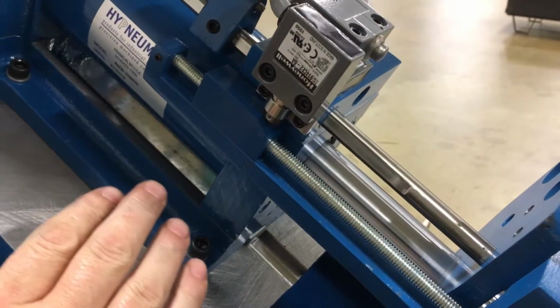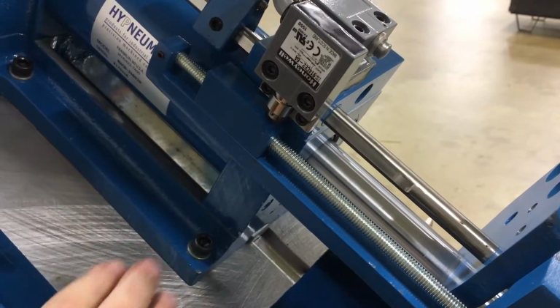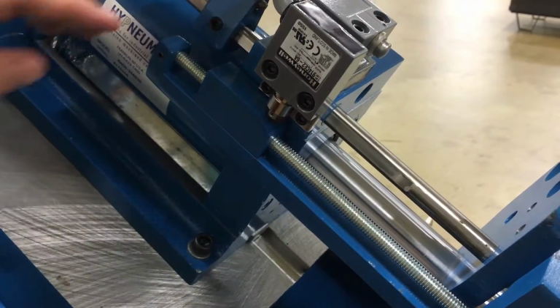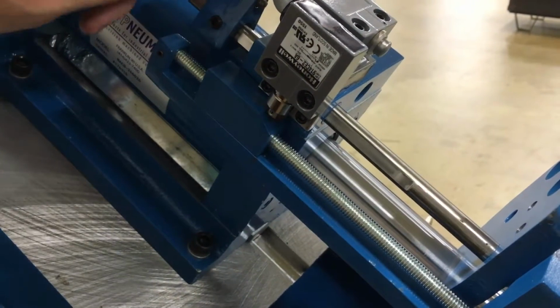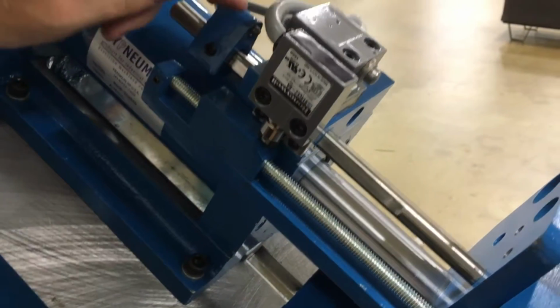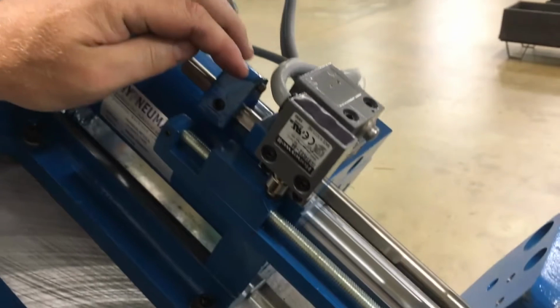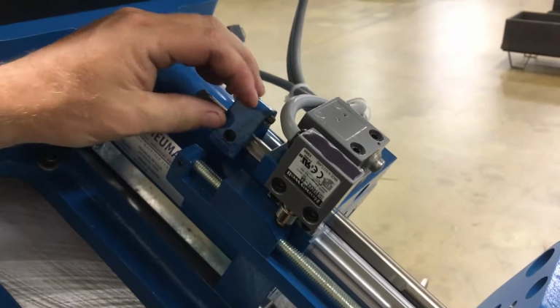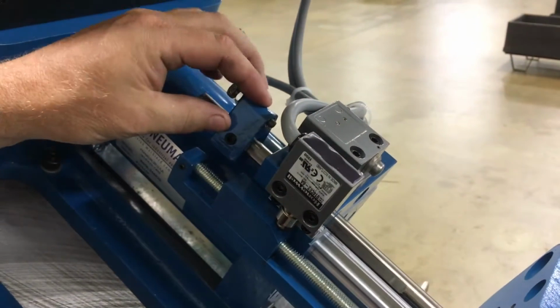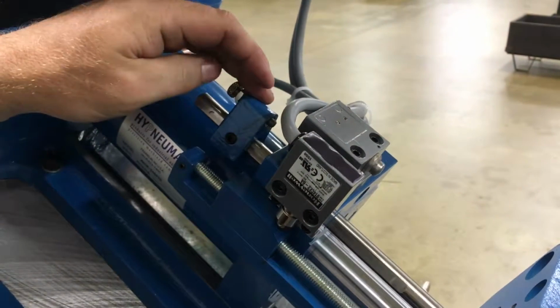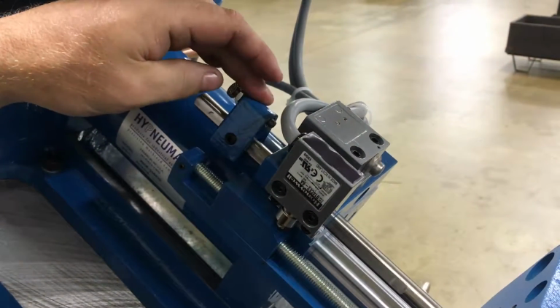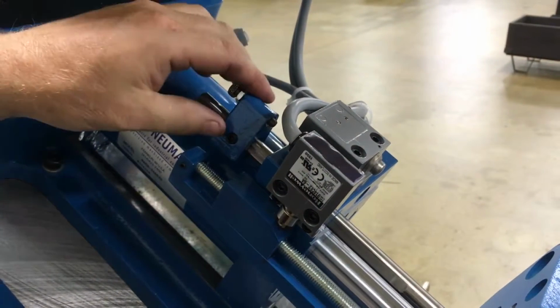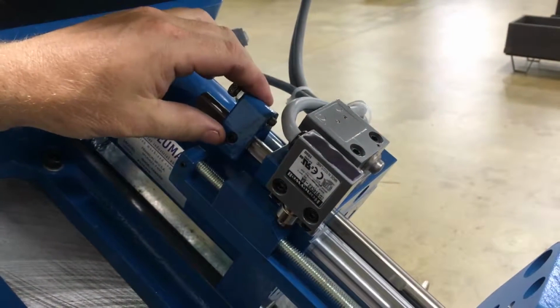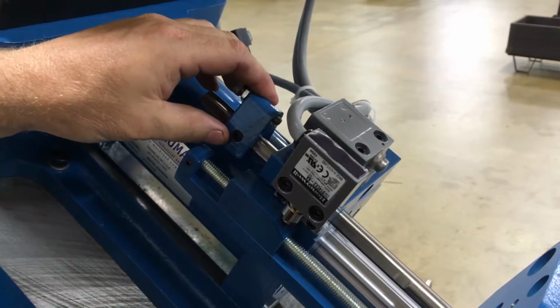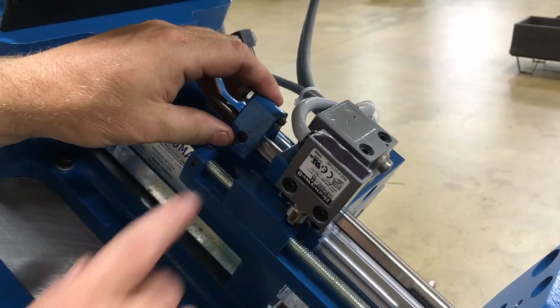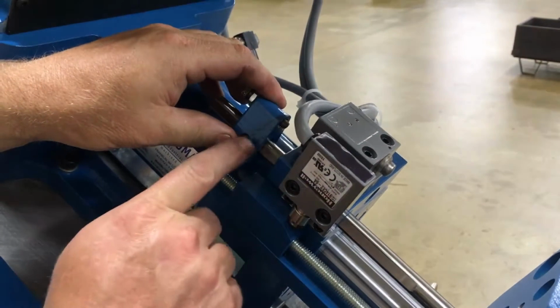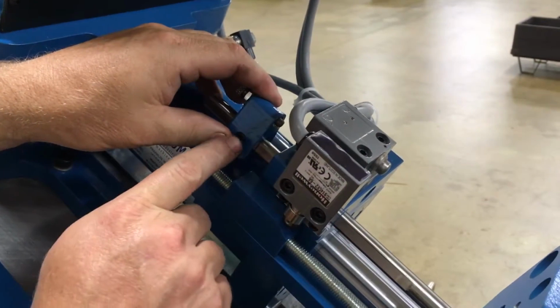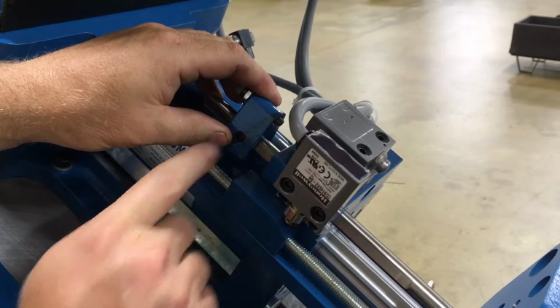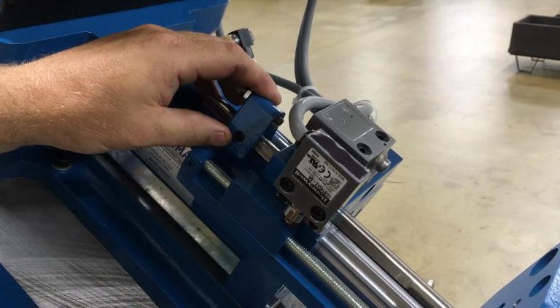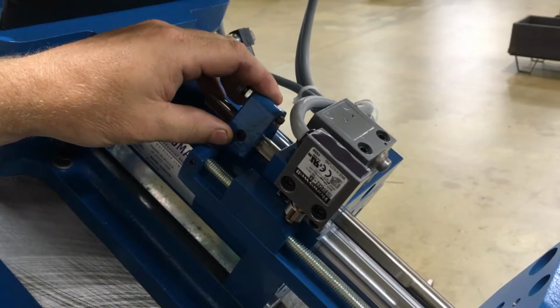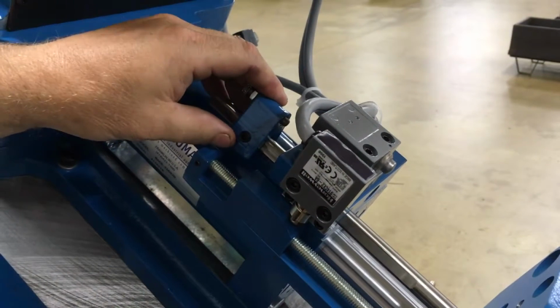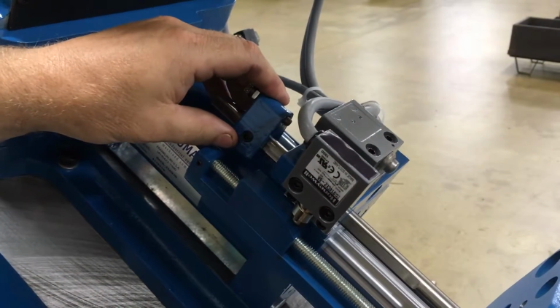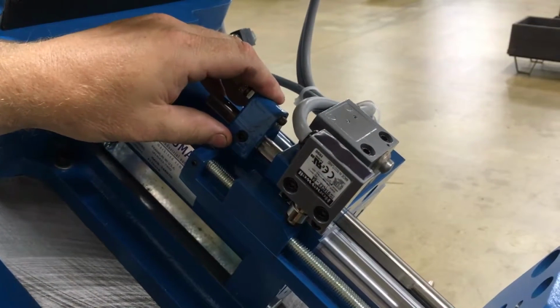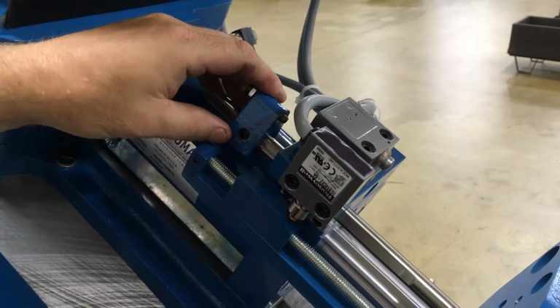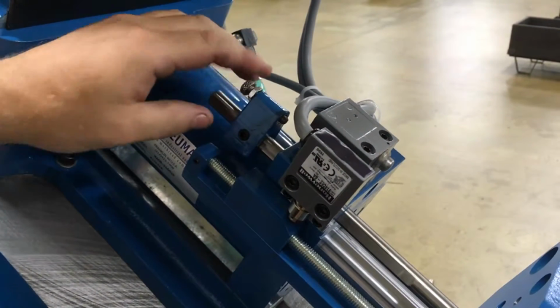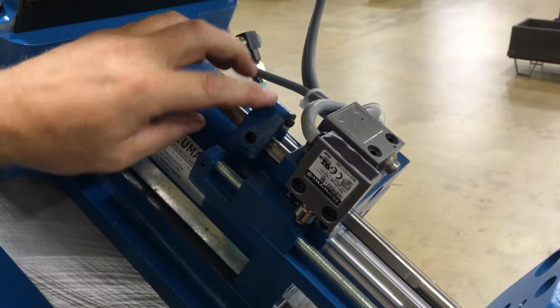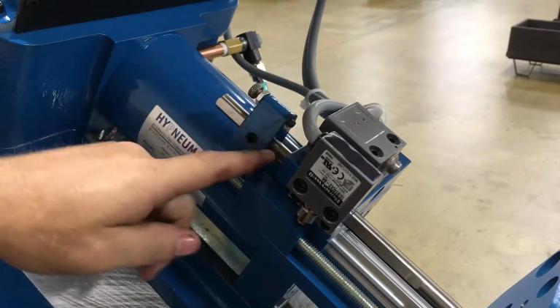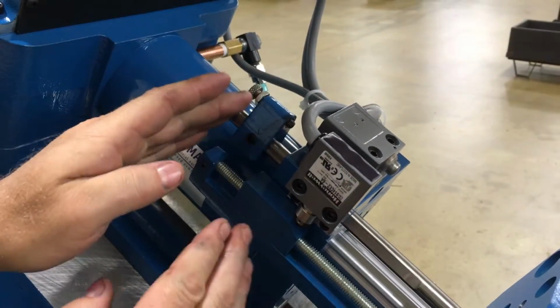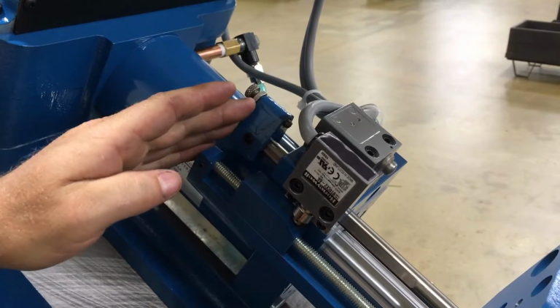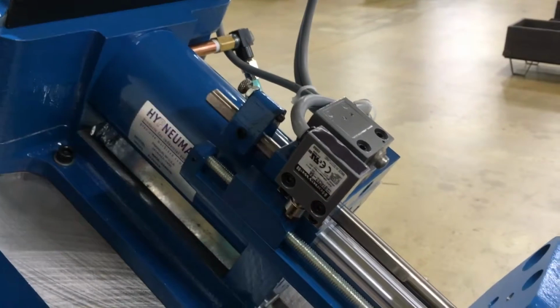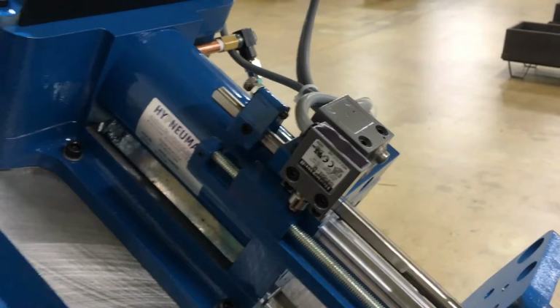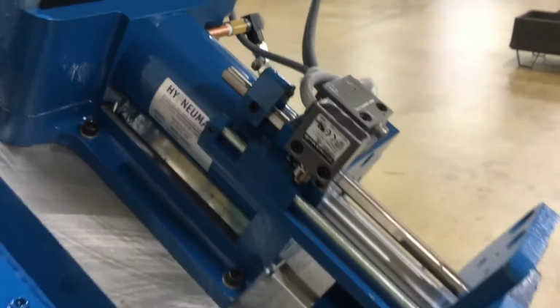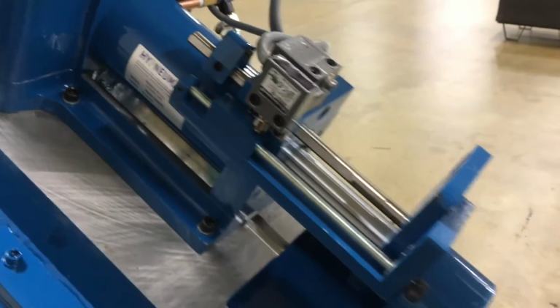At the same time, this switch right here is for depth. You want to make sure that you don't tap too deep so you don't bottom out your tap. Once you get that set, then we run the unit.